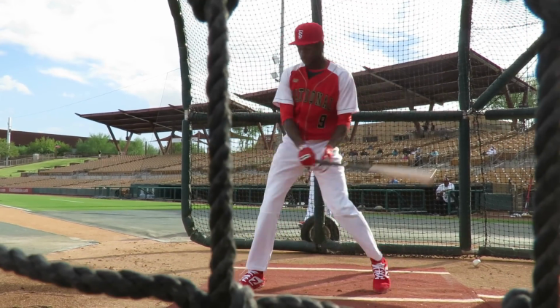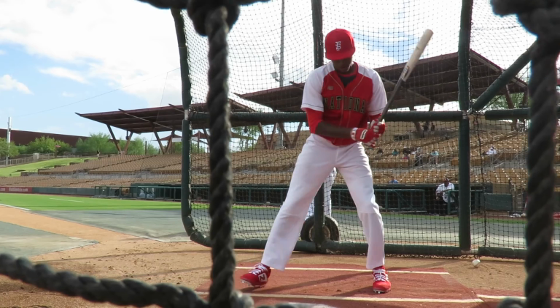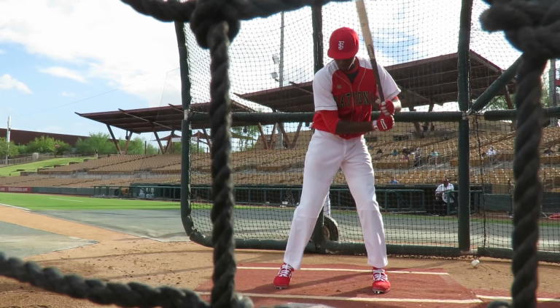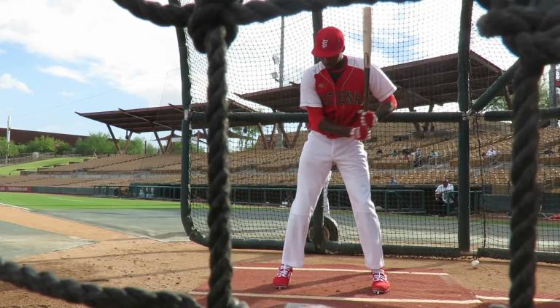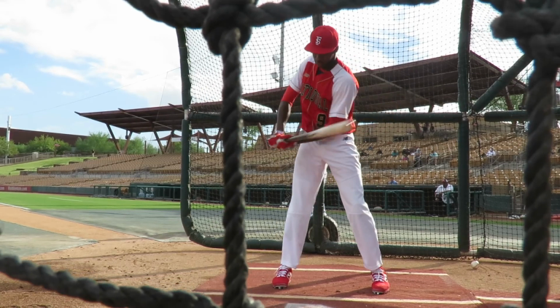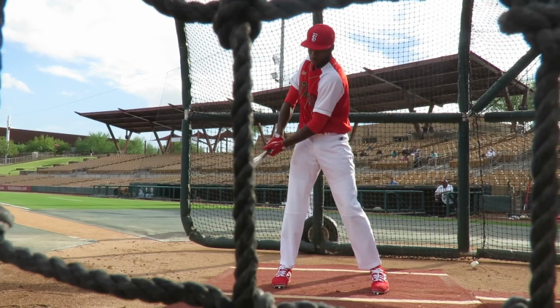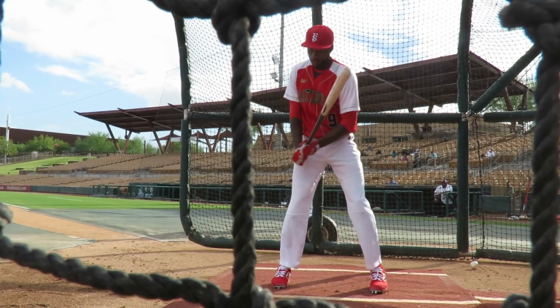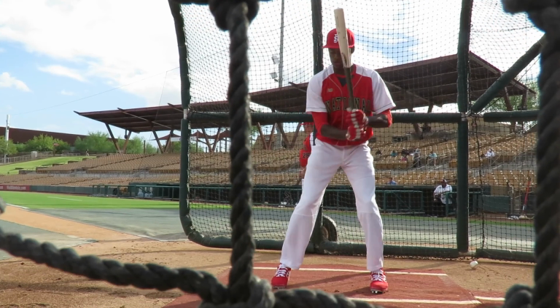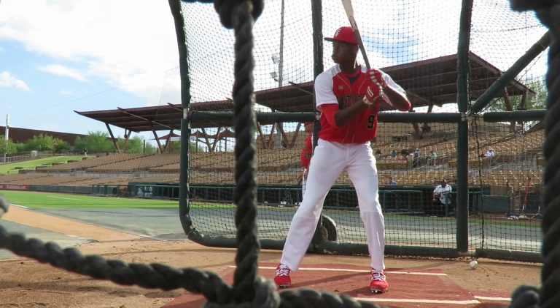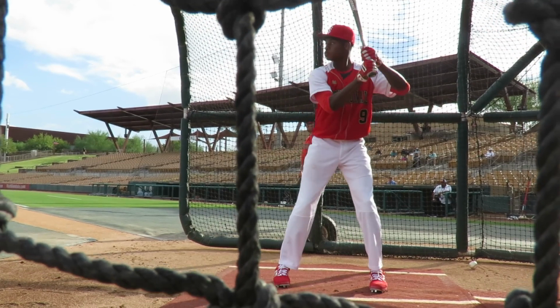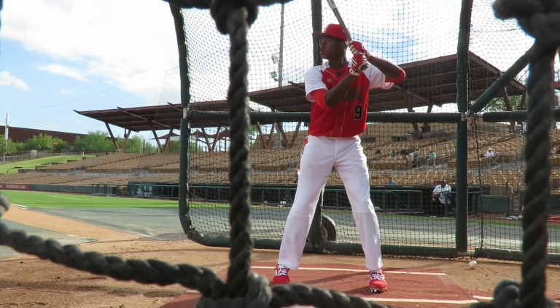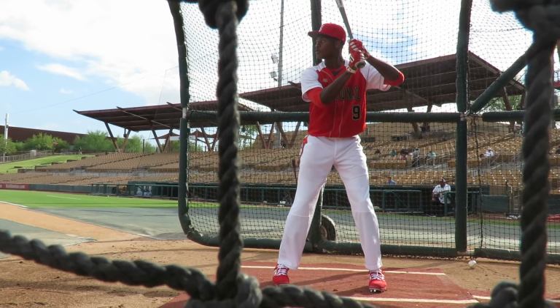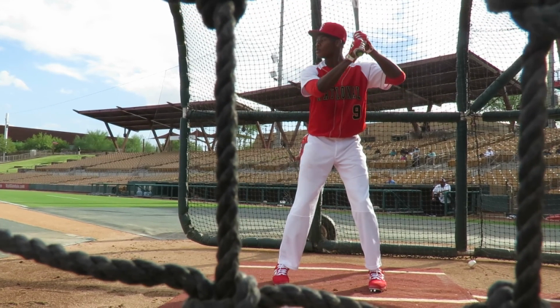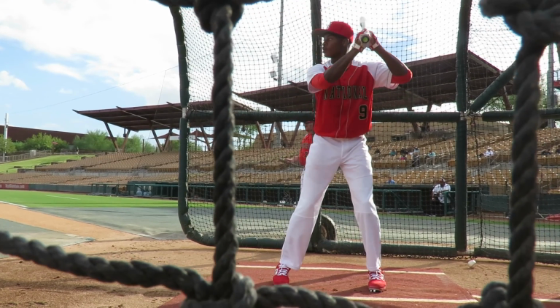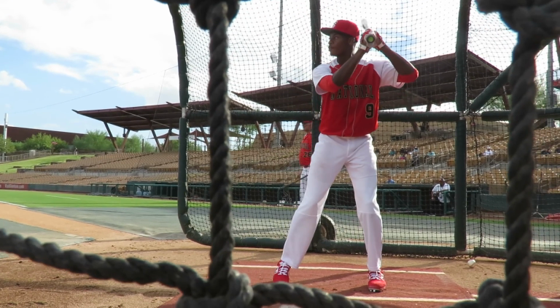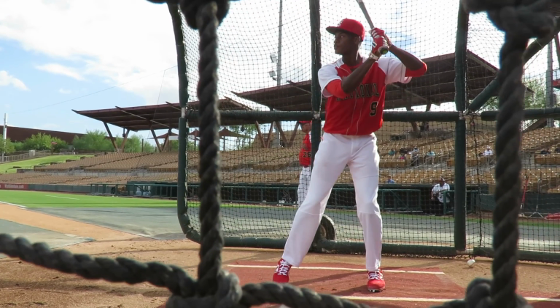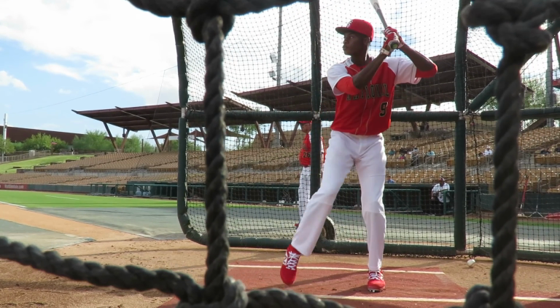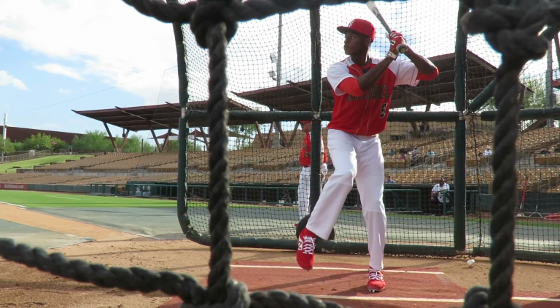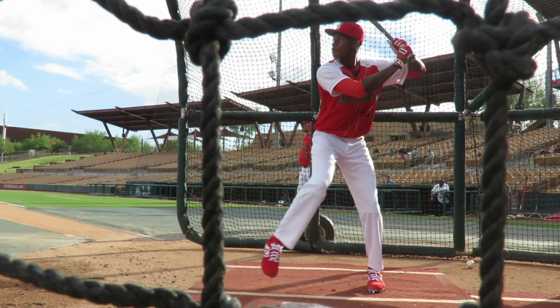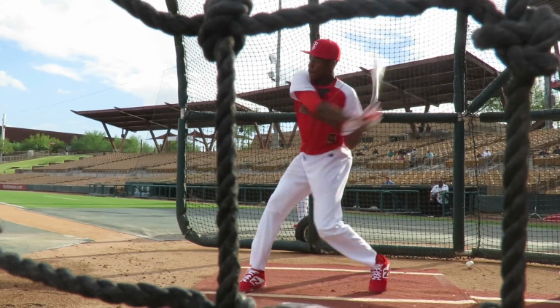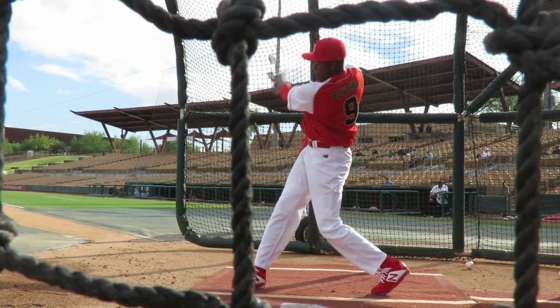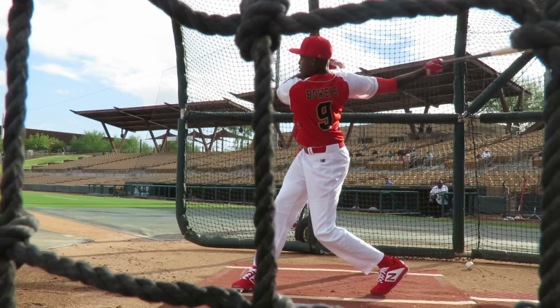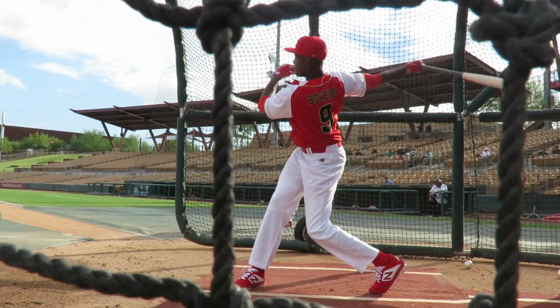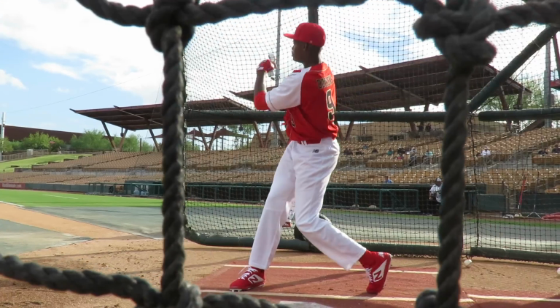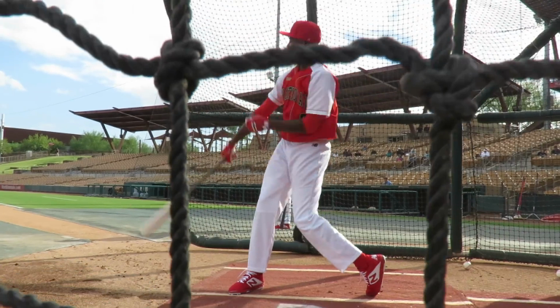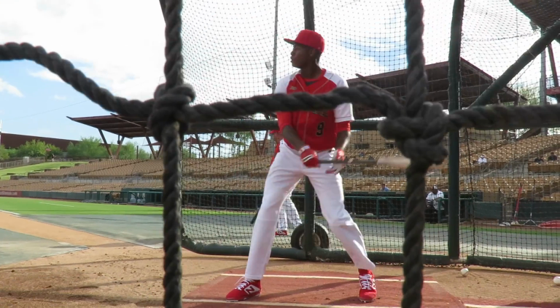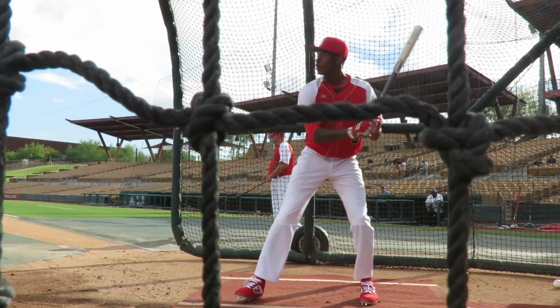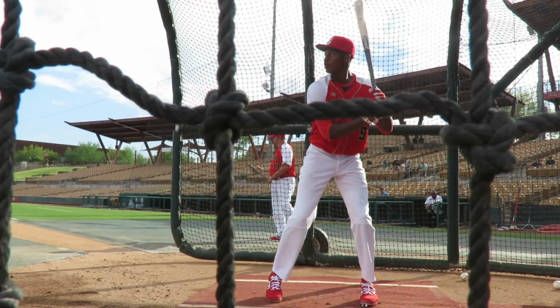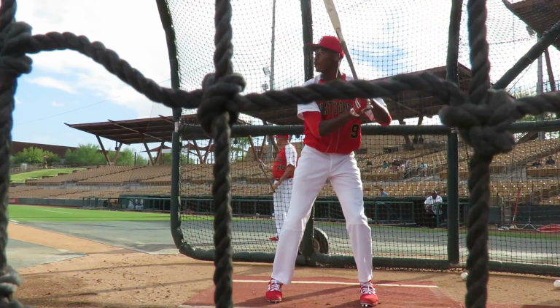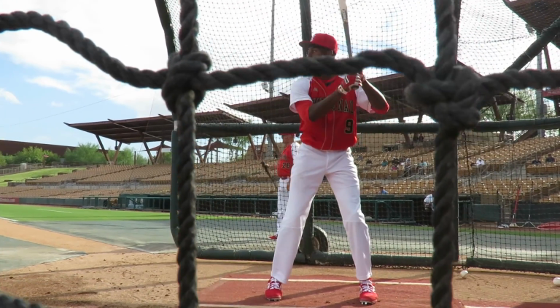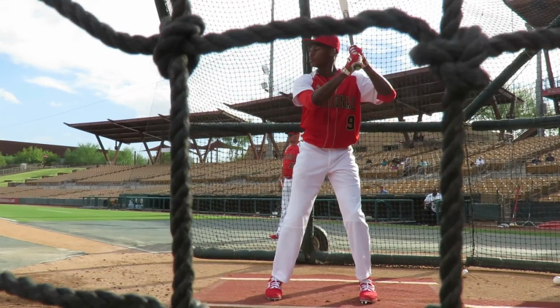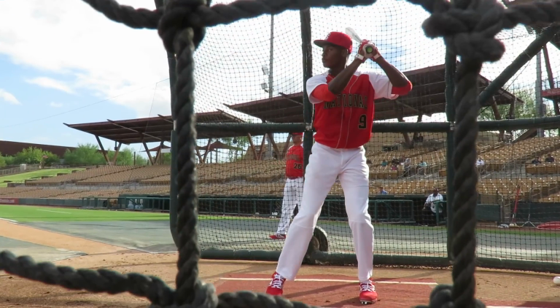Trust your hands. Be smooth. Get out there. Think about extension. Hit the ball in front. Get your hands inside of it. Get the barrel inside.